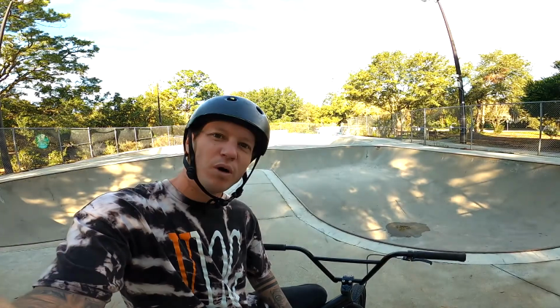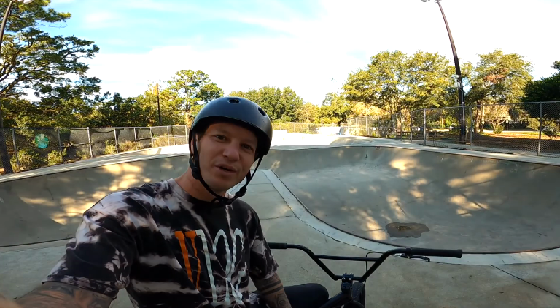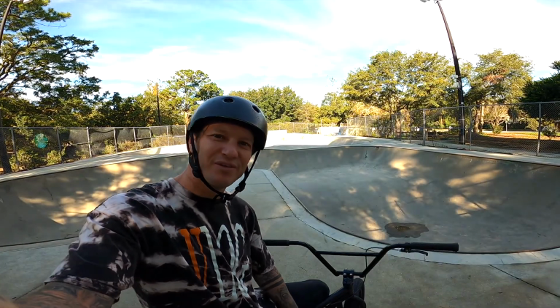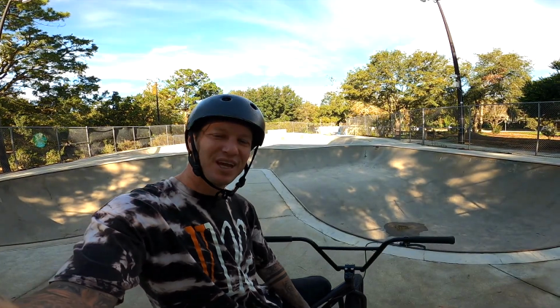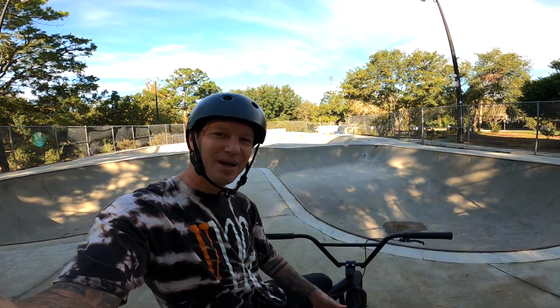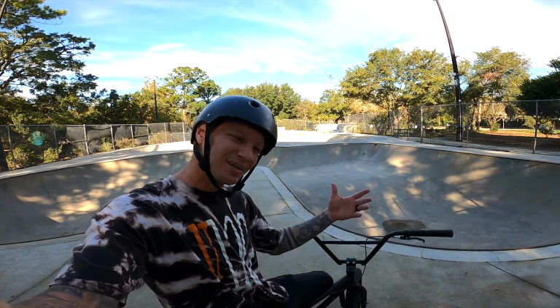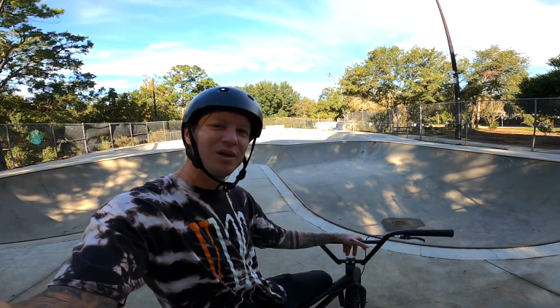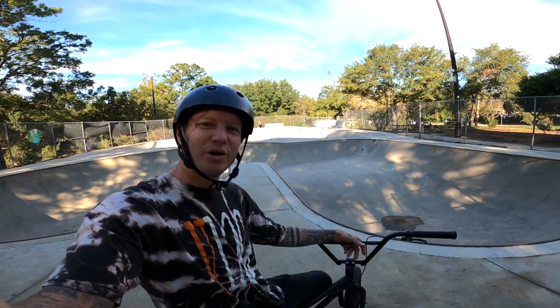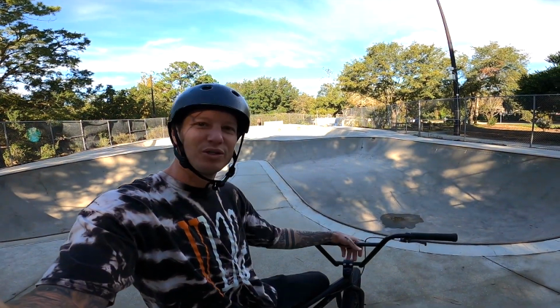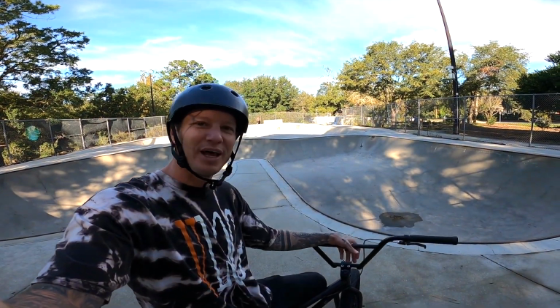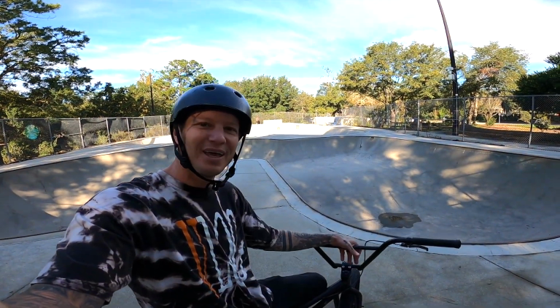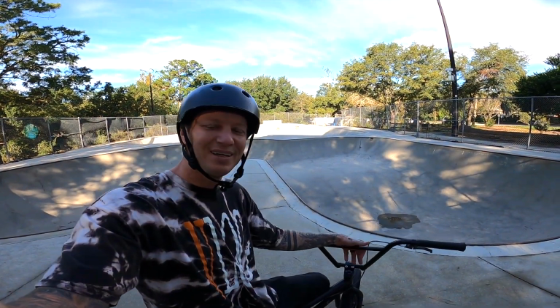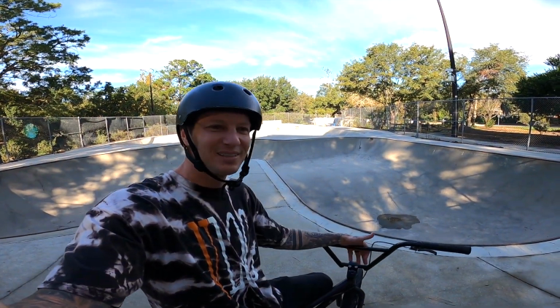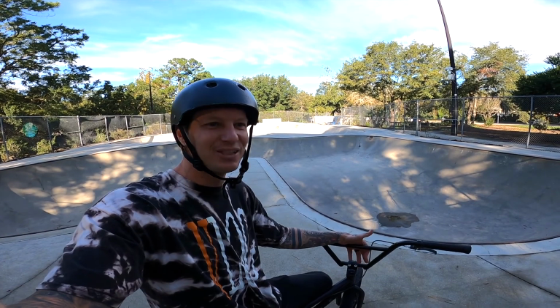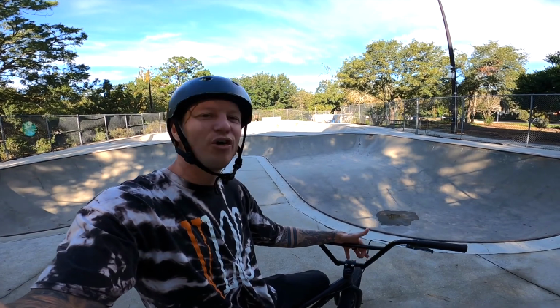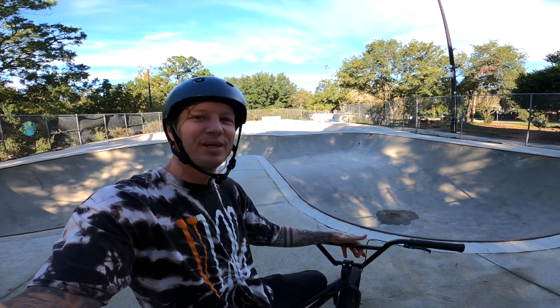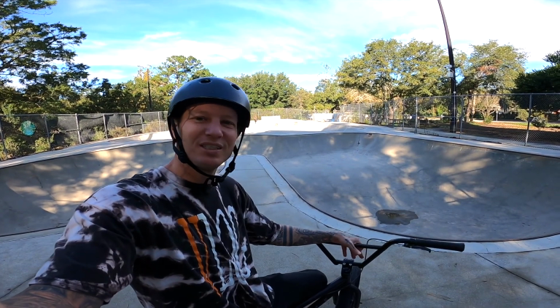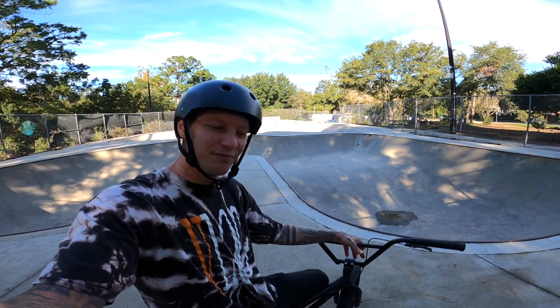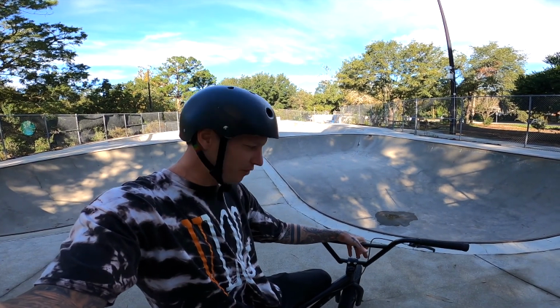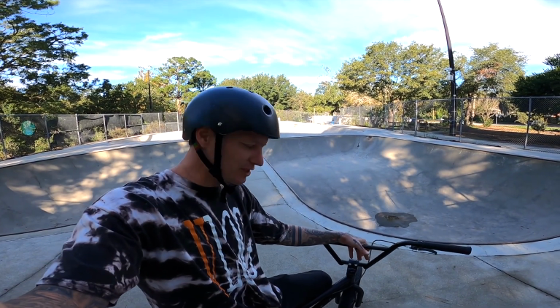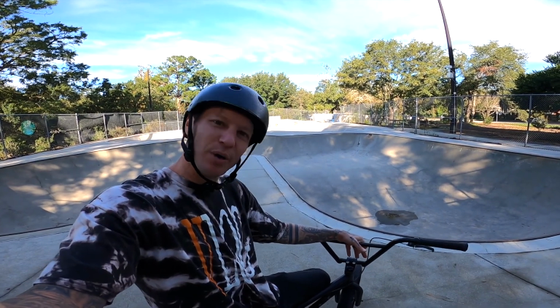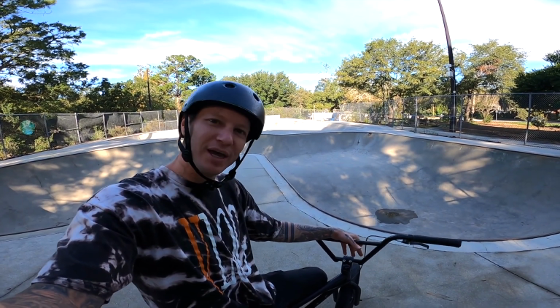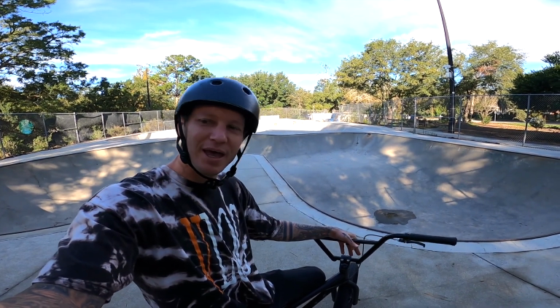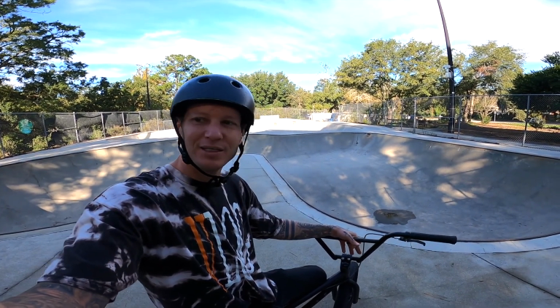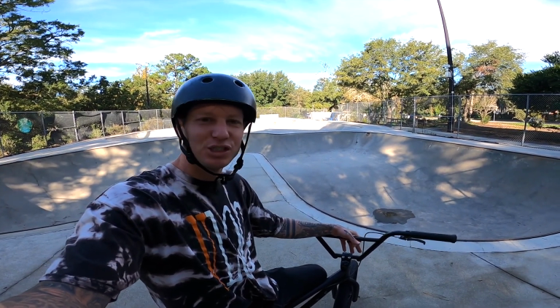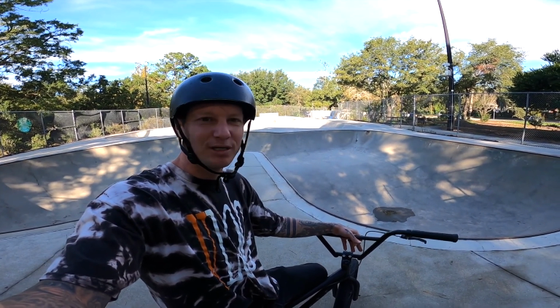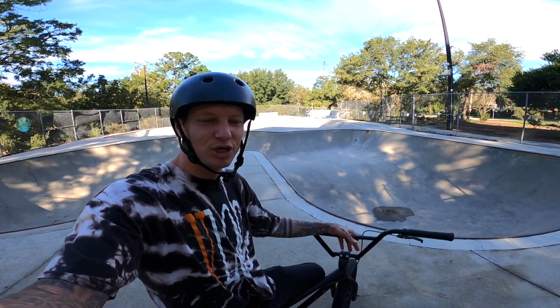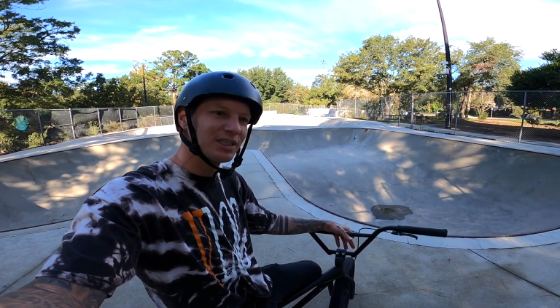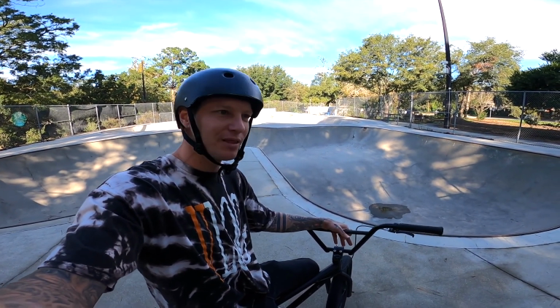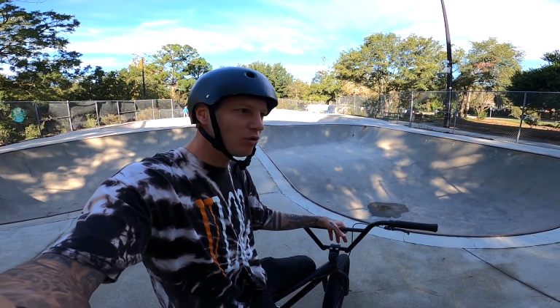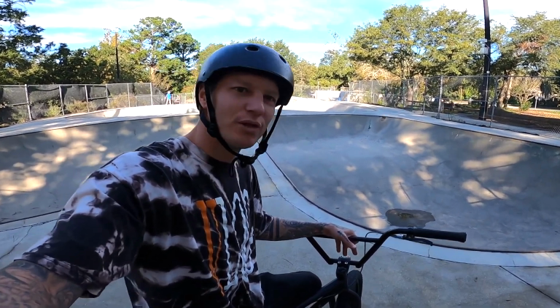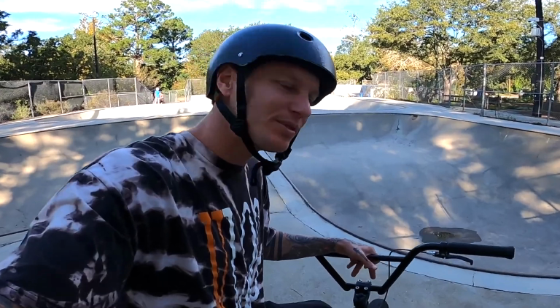Welcome to Greenfield Skate Park, we're going to enjoy it out here. Today's only mission is to get a few photos of the bike and just enjoy it, so let's get in the bowl and do a few laps.